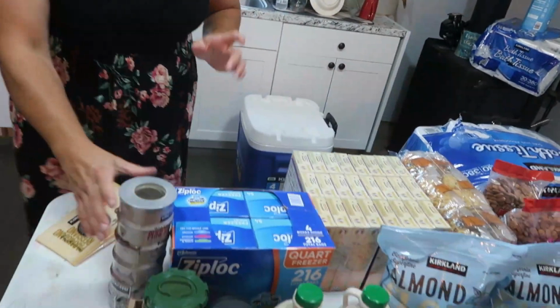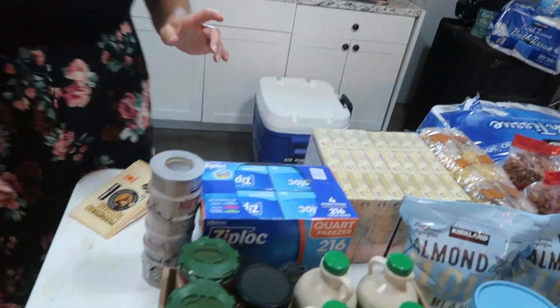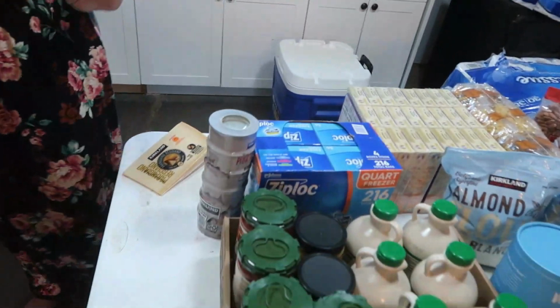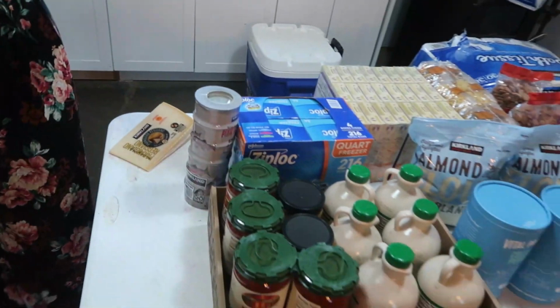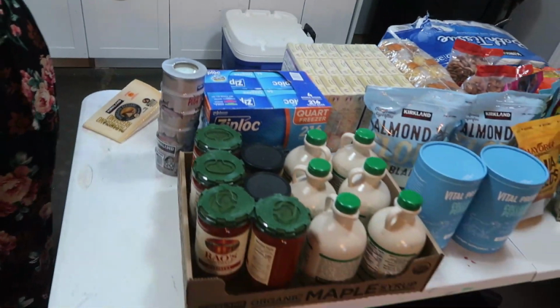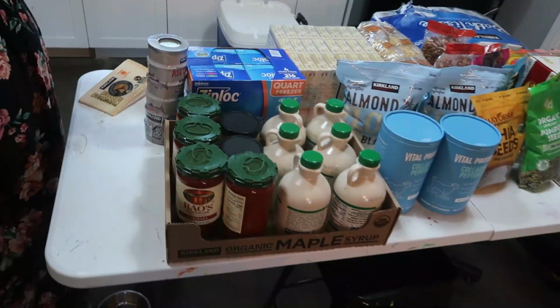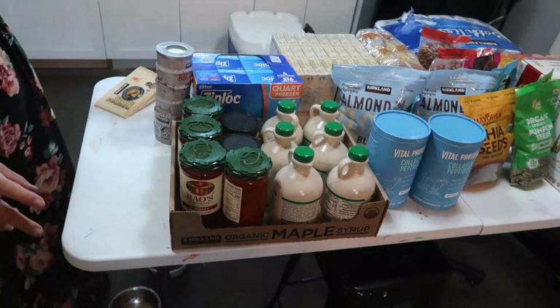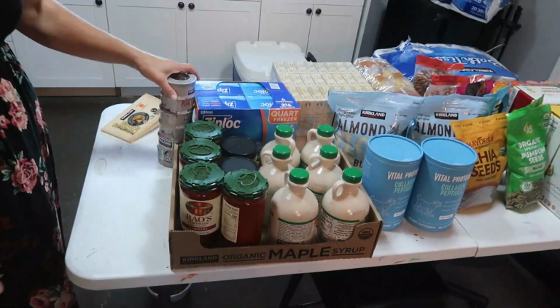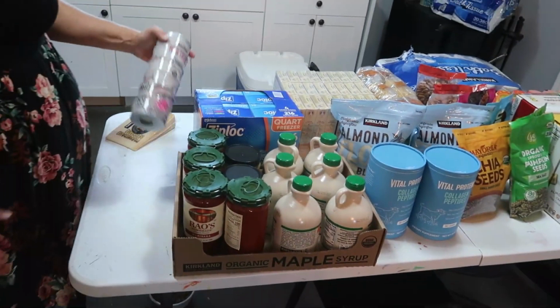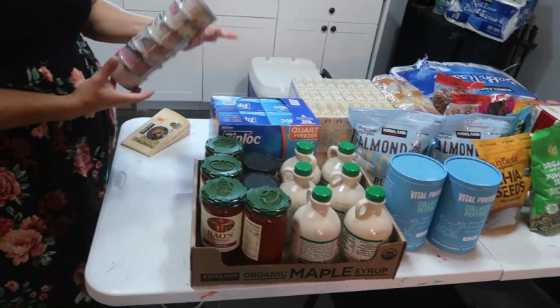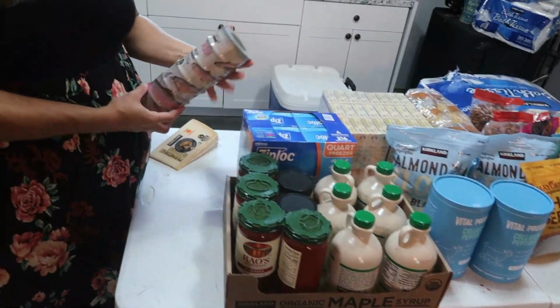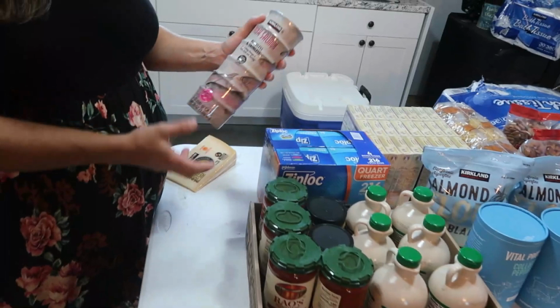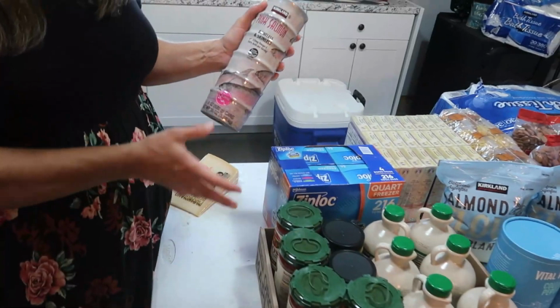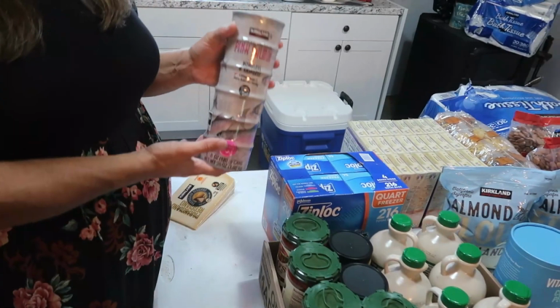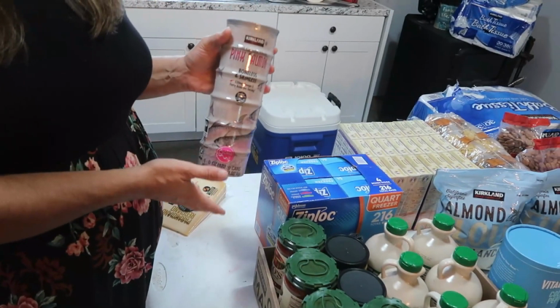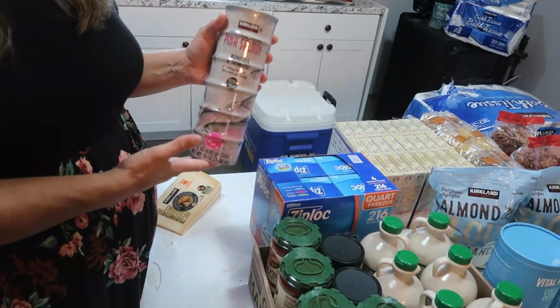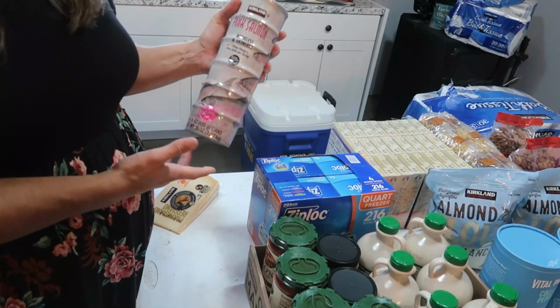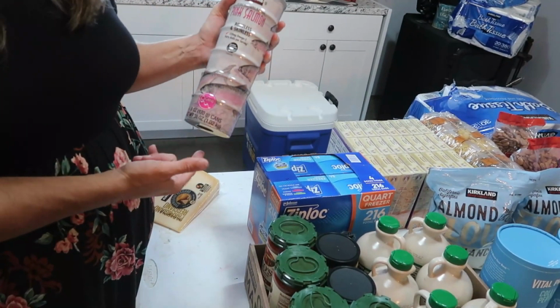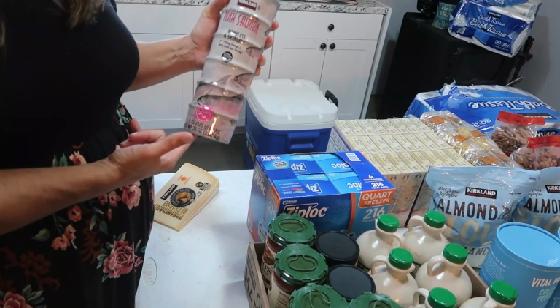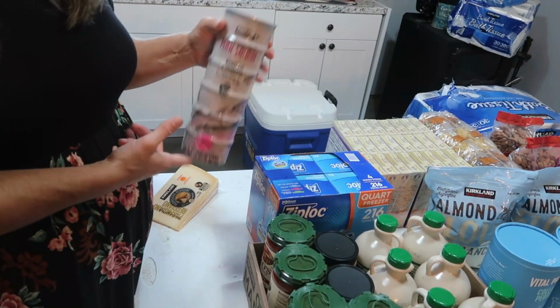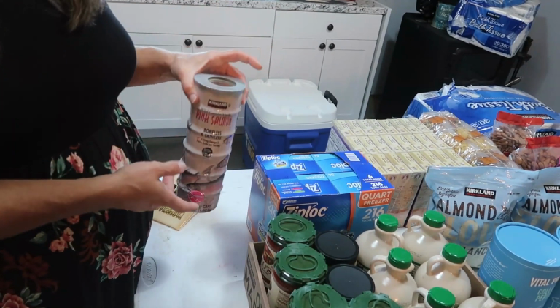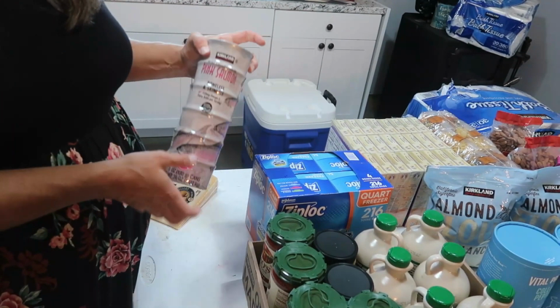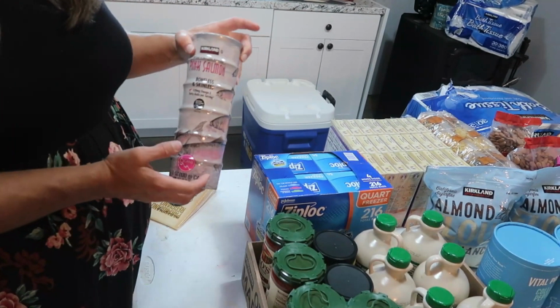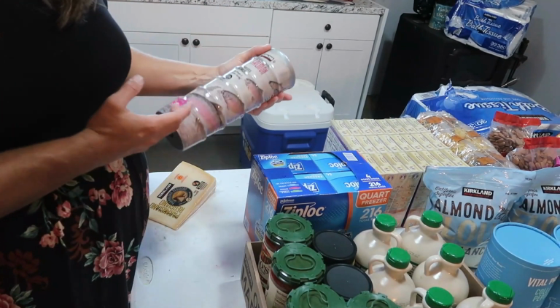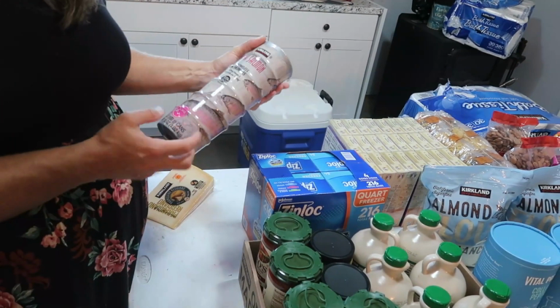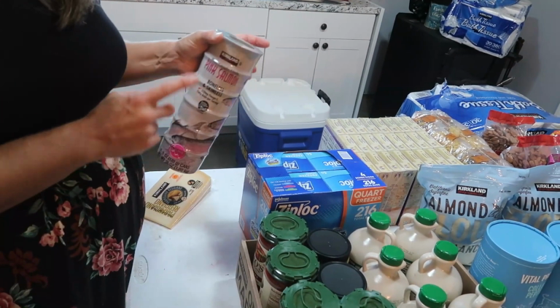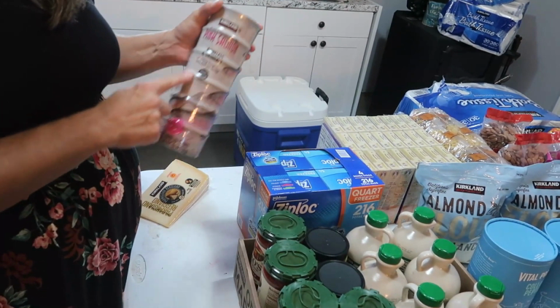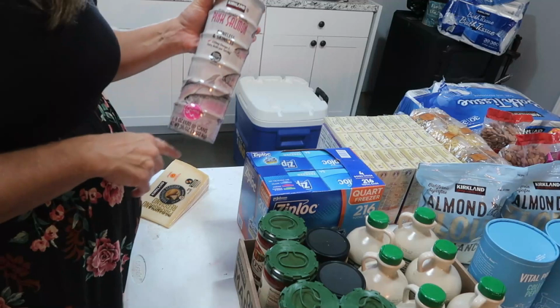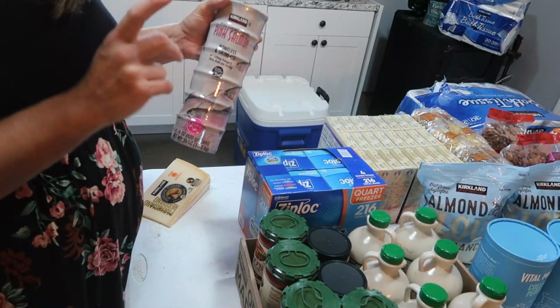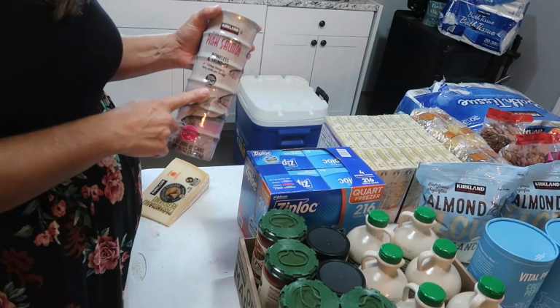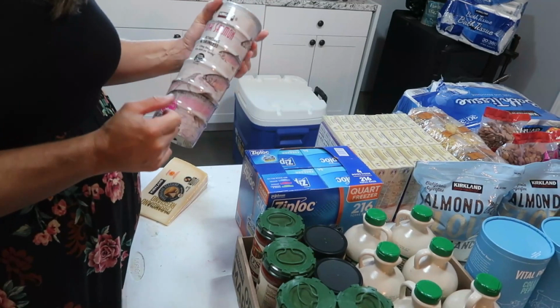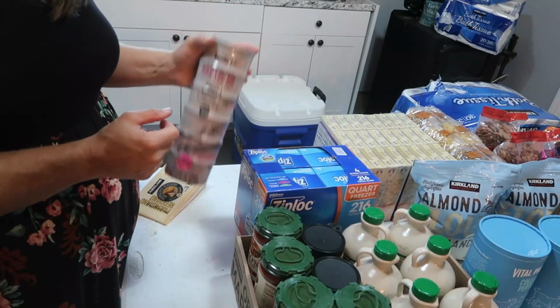Moving to non-perishable things: we got six cans of salmon for $14.99, which comes out to $2.49 a can — cheaper than our local store.